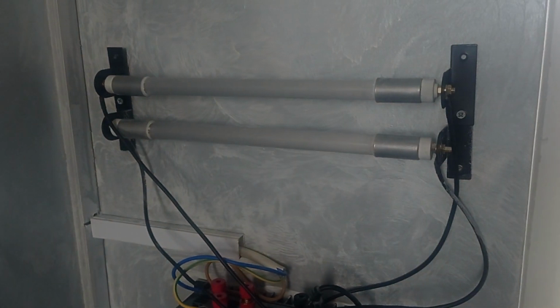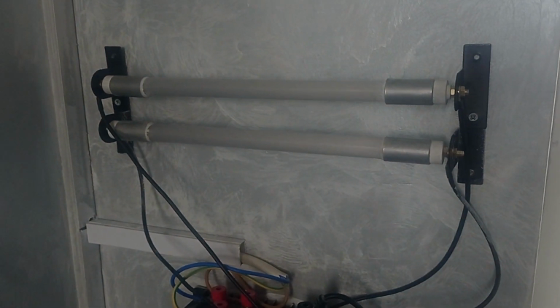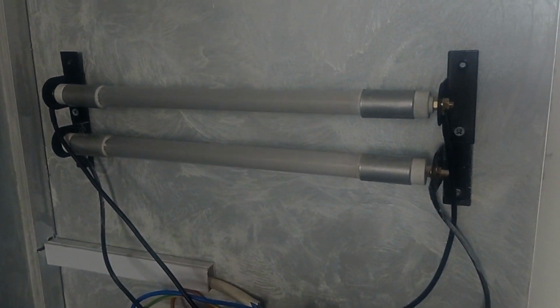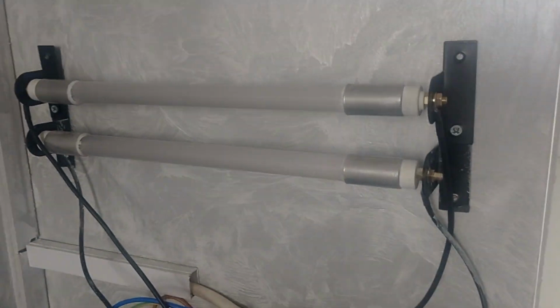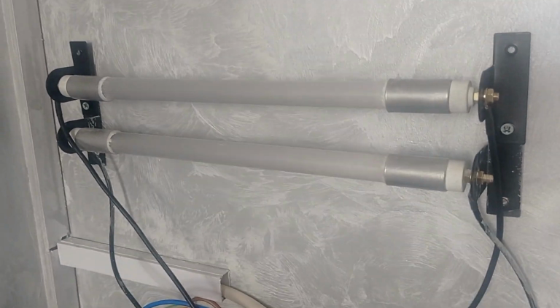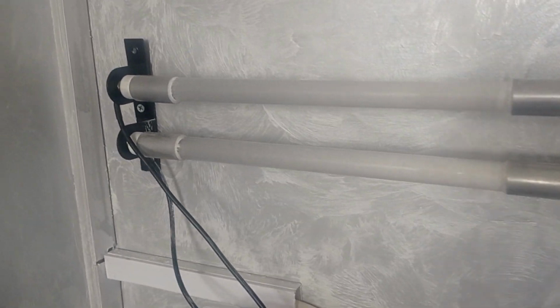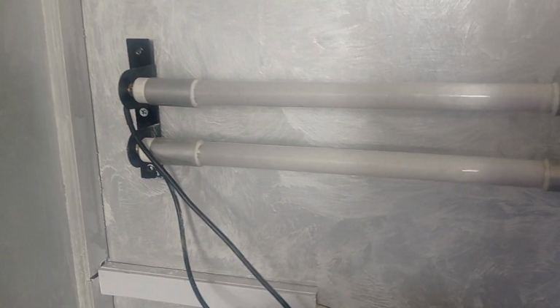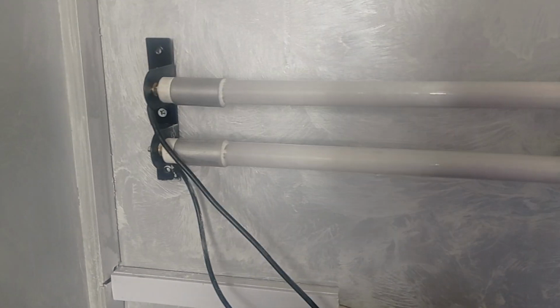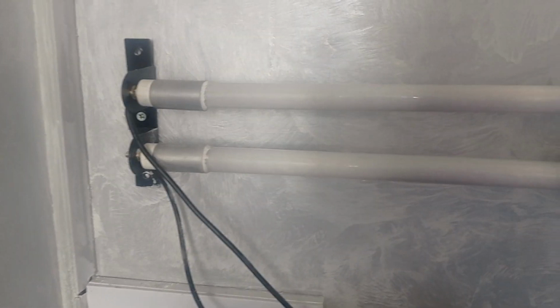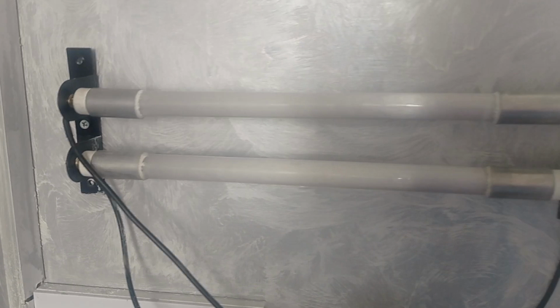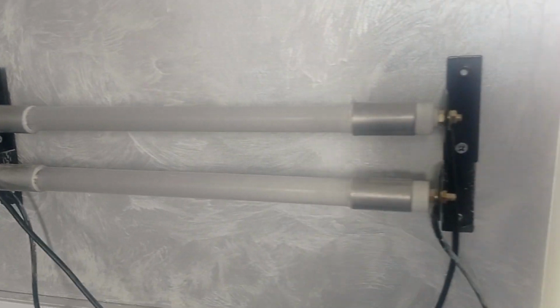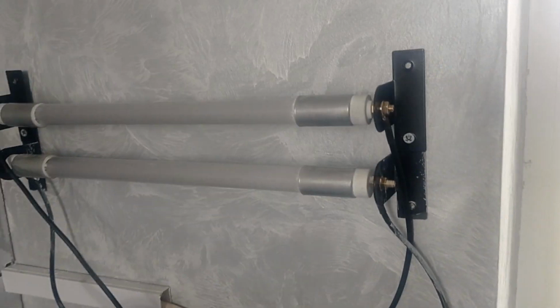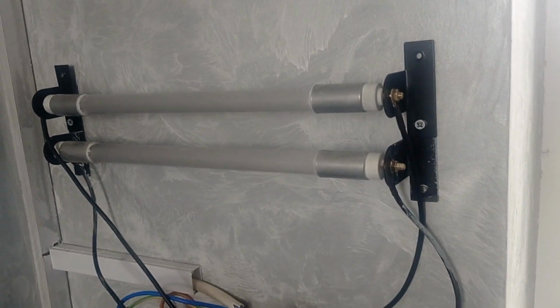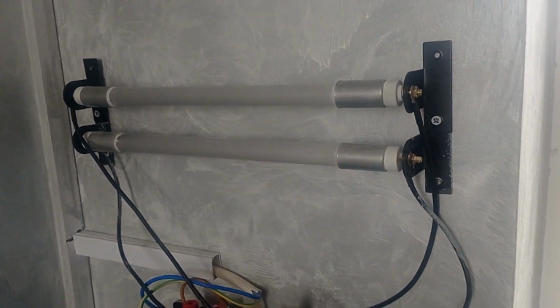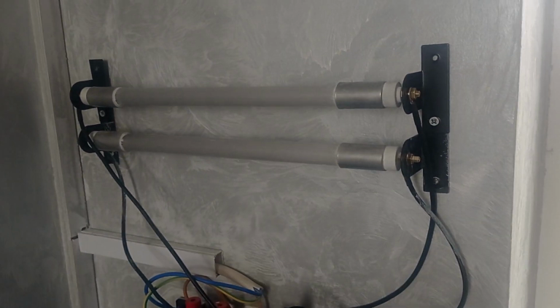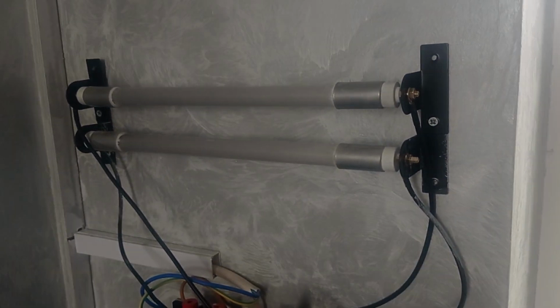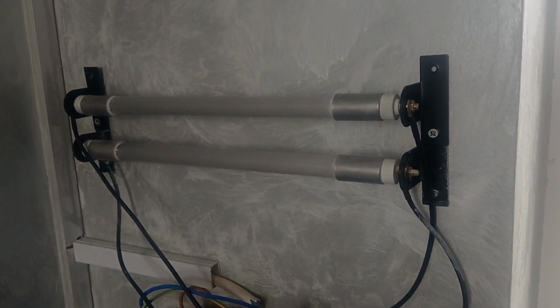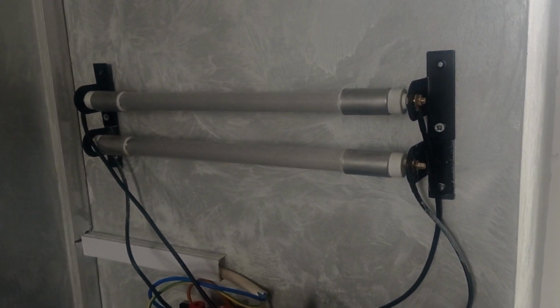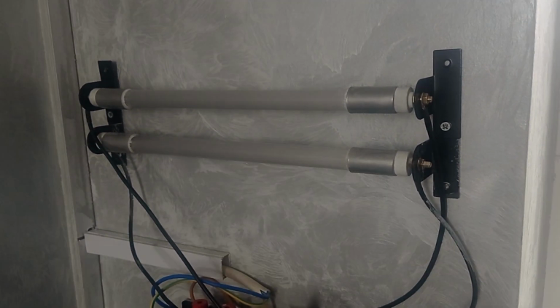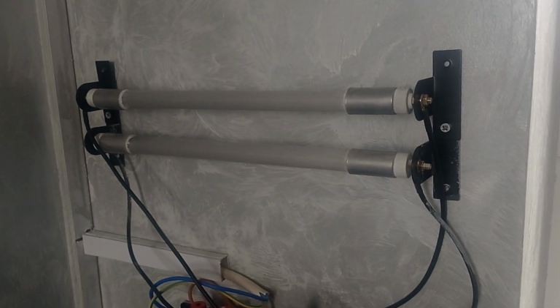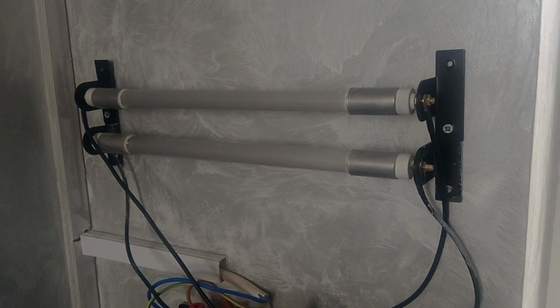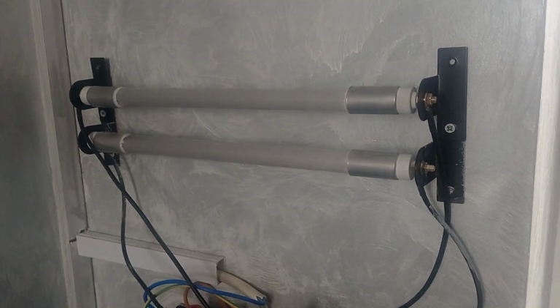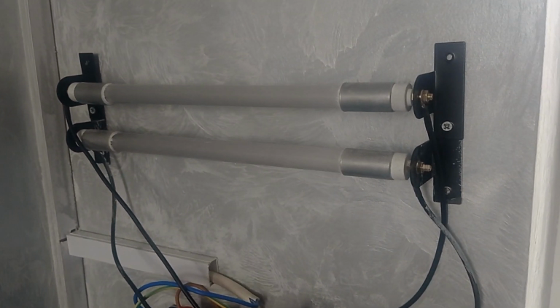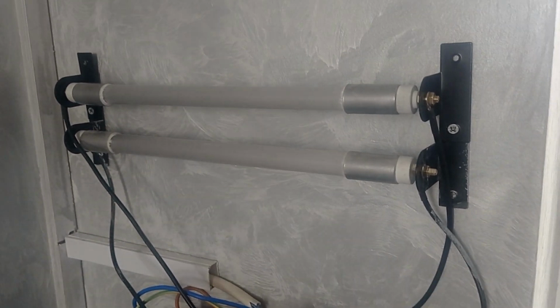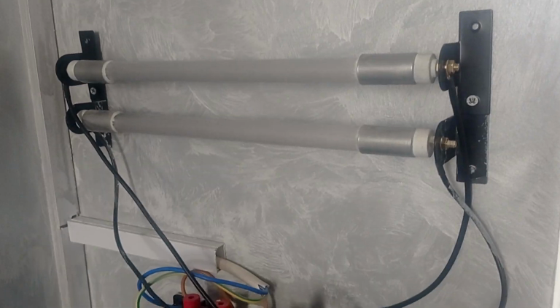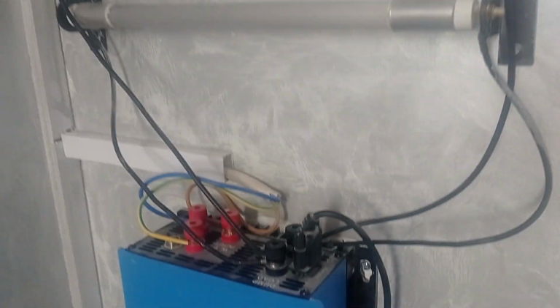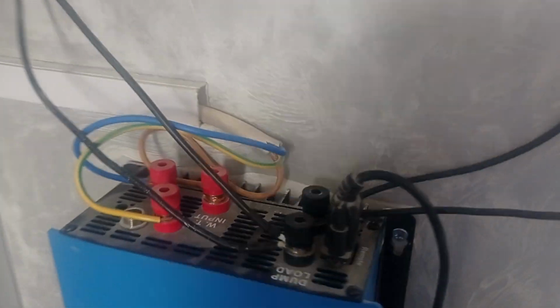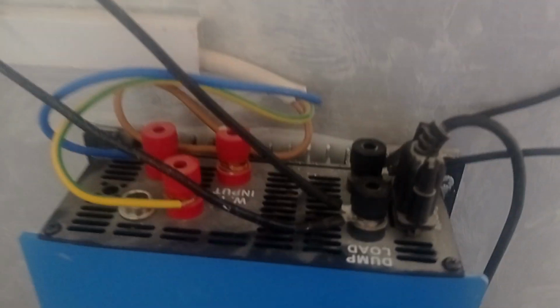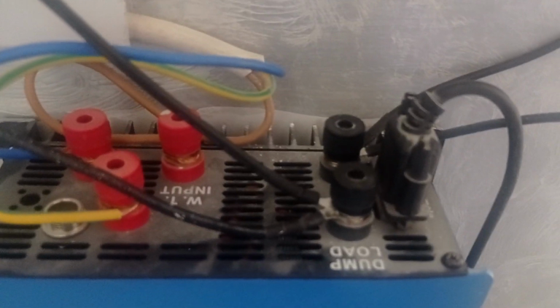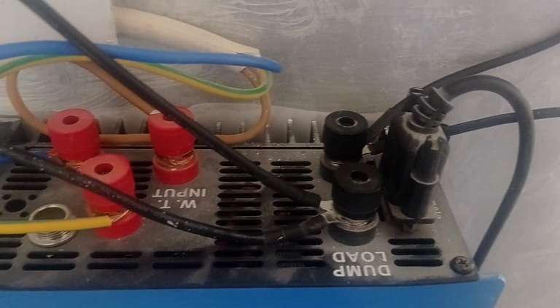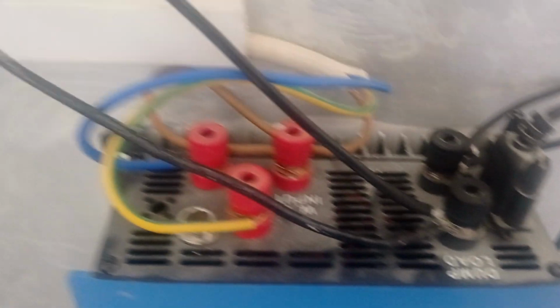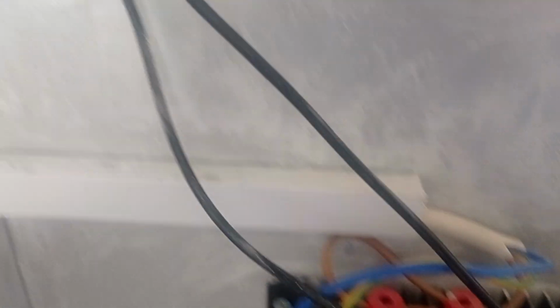I've improved my emergency braking system — the dump load — to use two resistors instead of one, both connected in parallel.